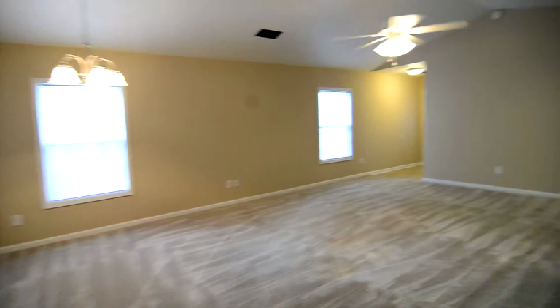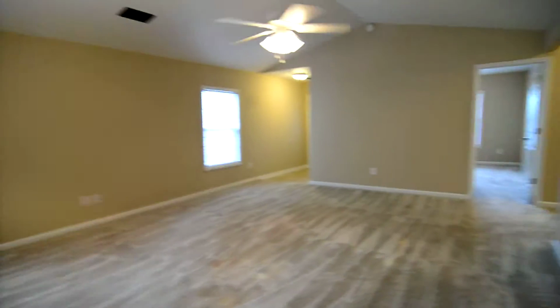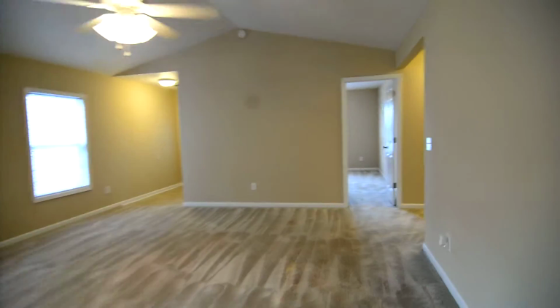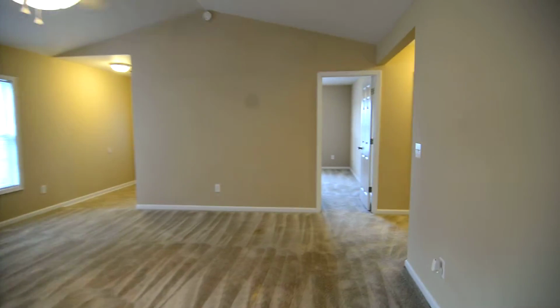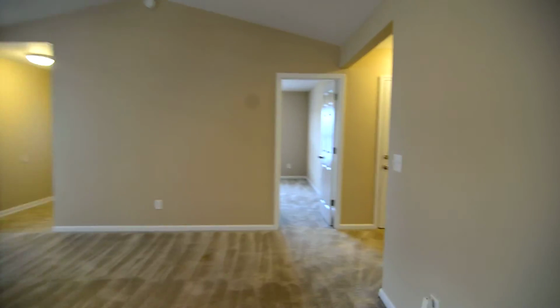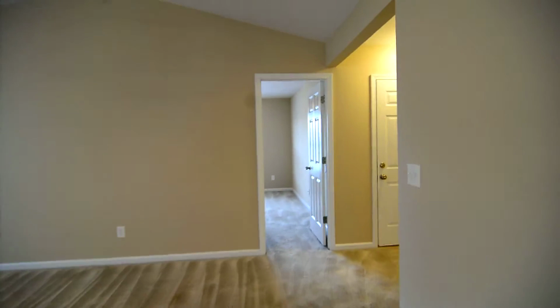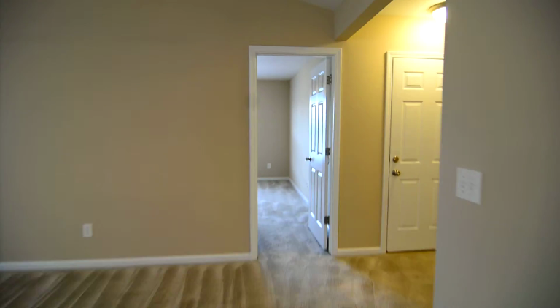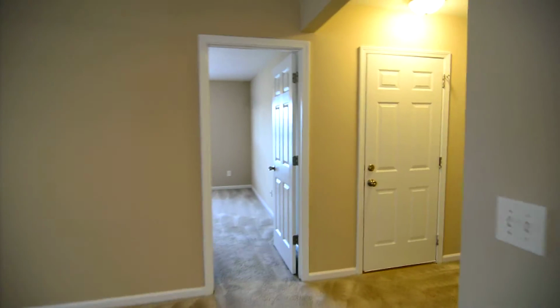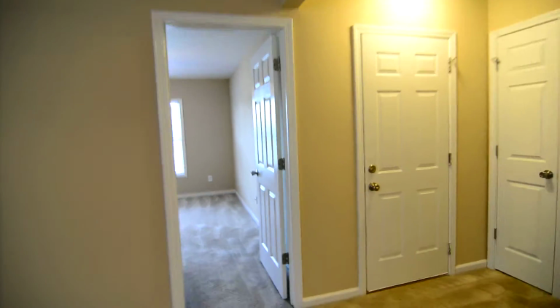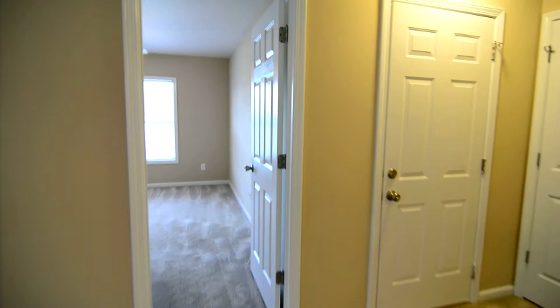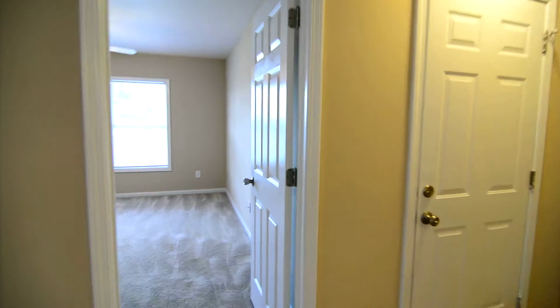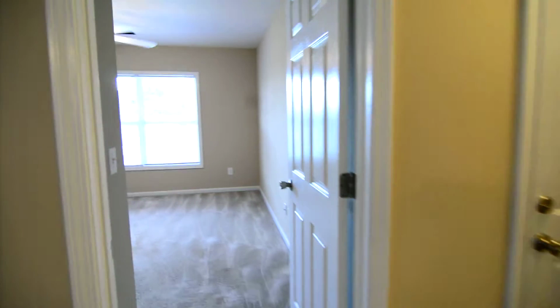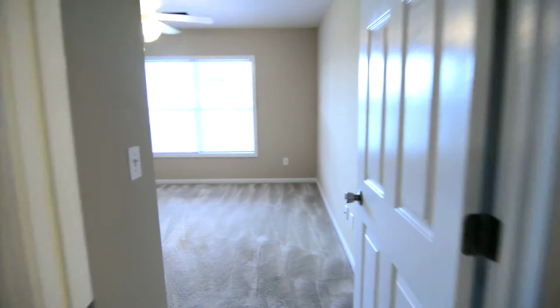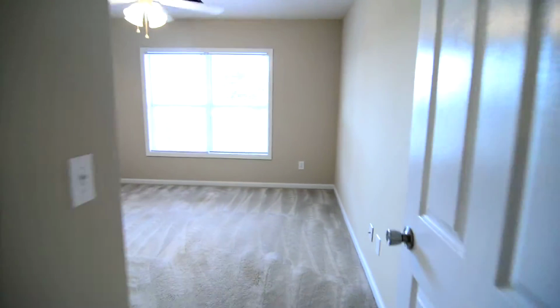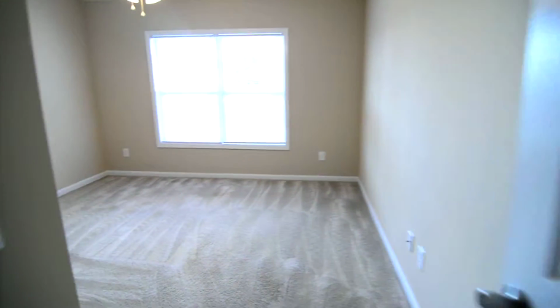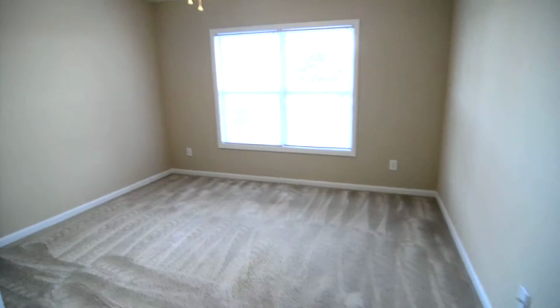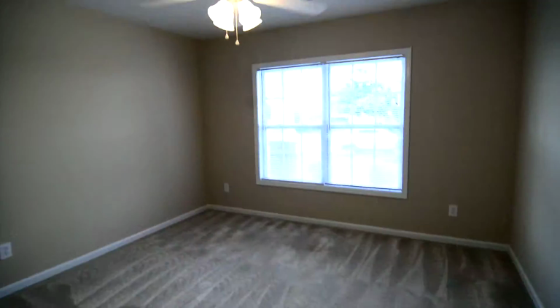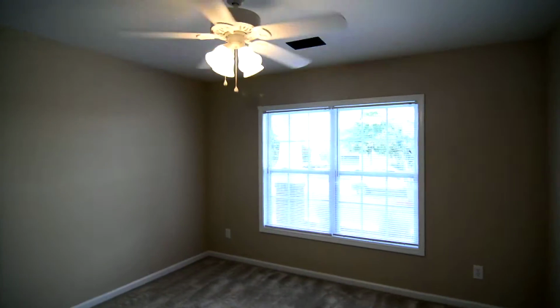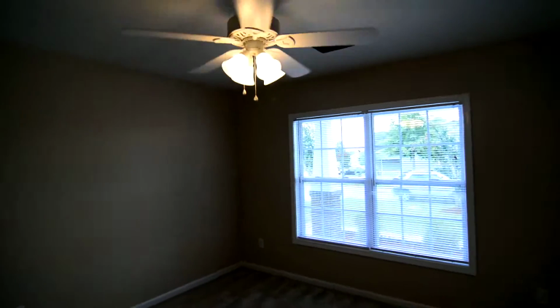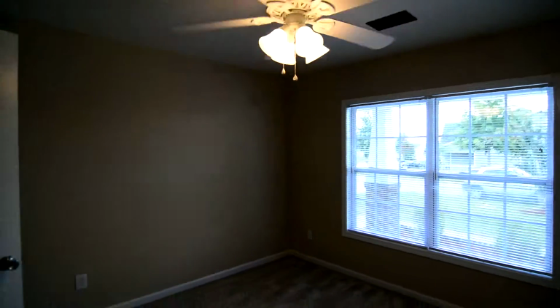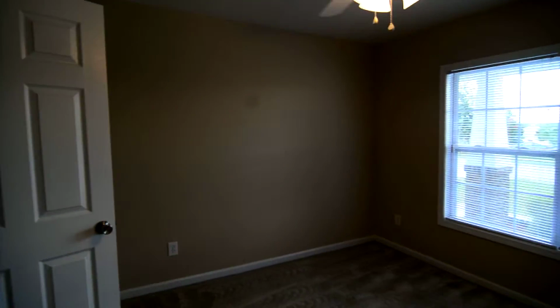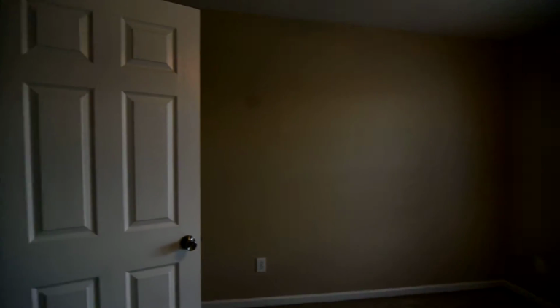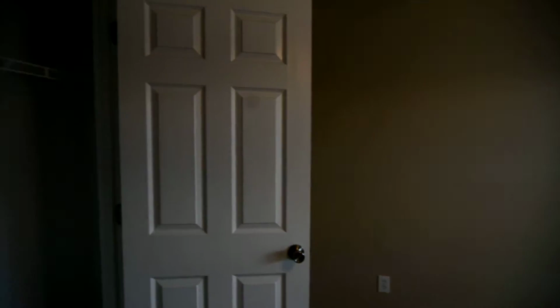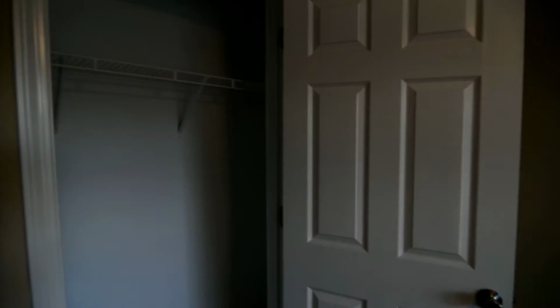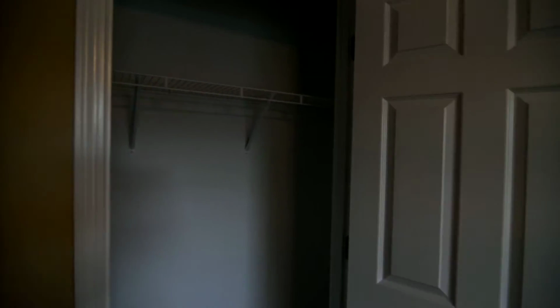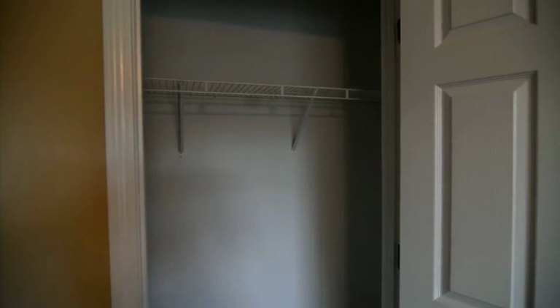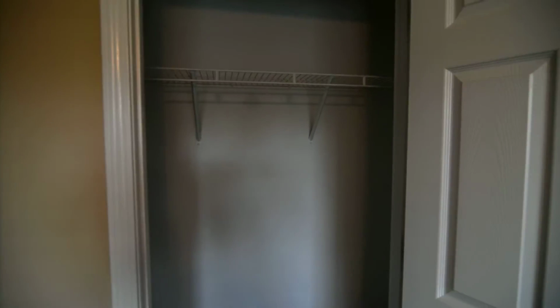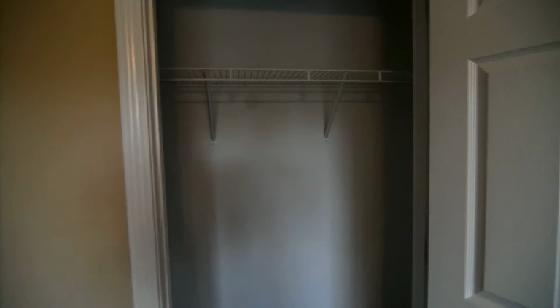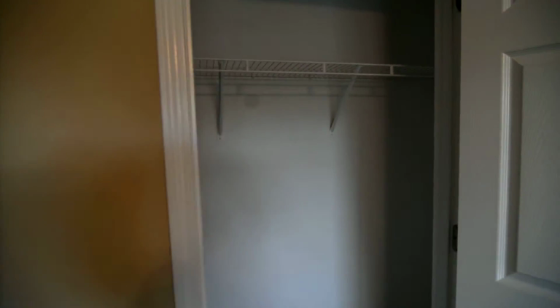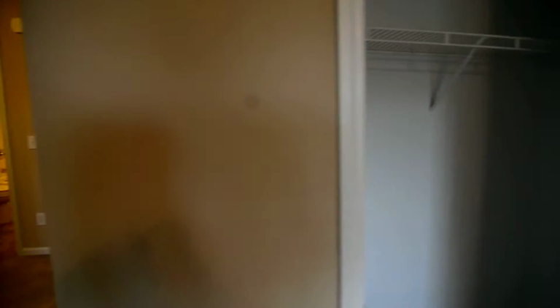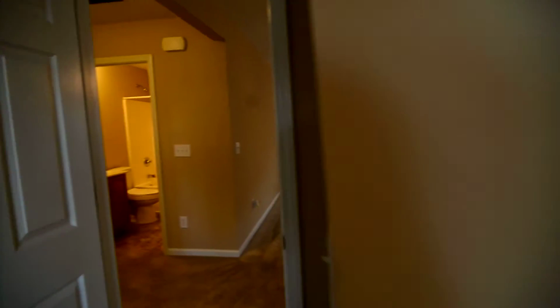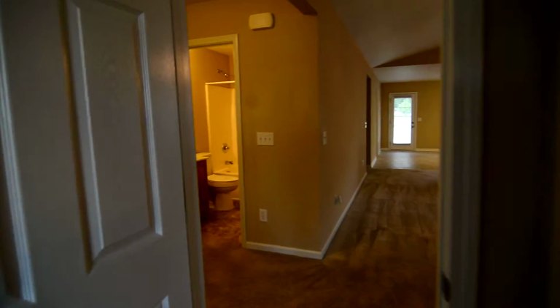Your other two bedrooms are near the front side of the home. Here's one of those two — you have a ceiling fan and smooth ceilings throughout, along with a closet.